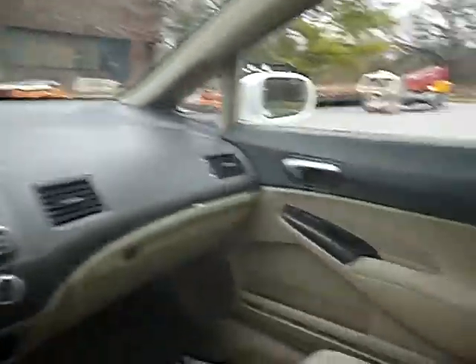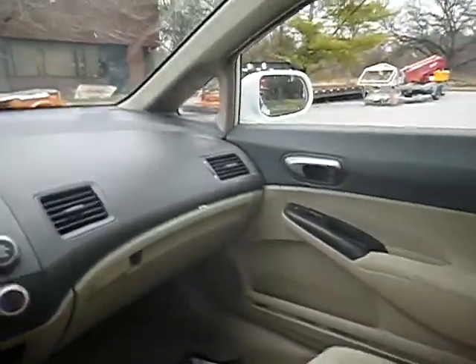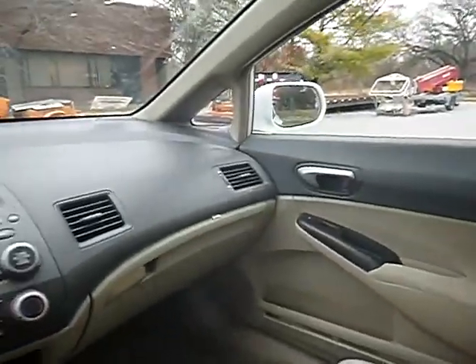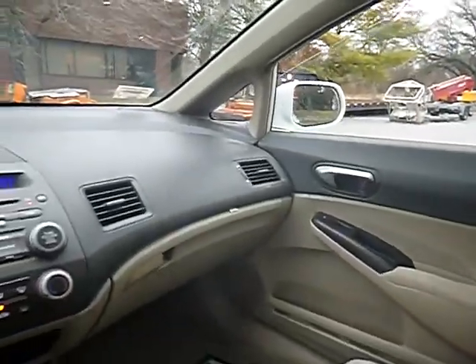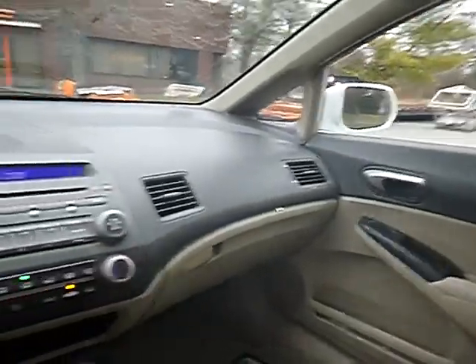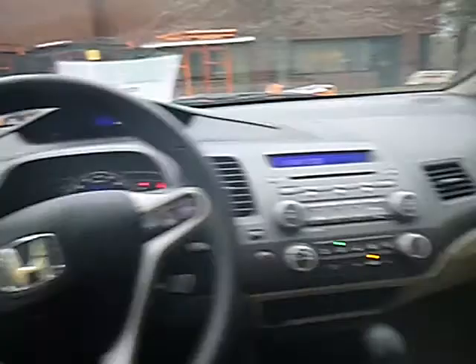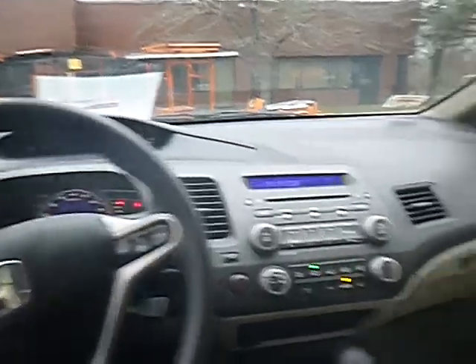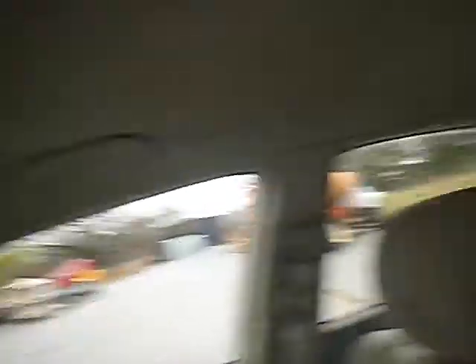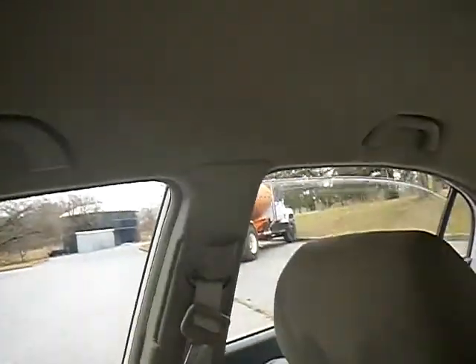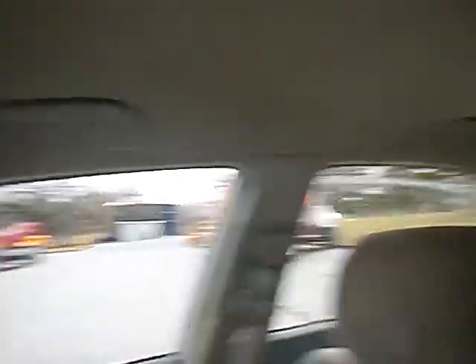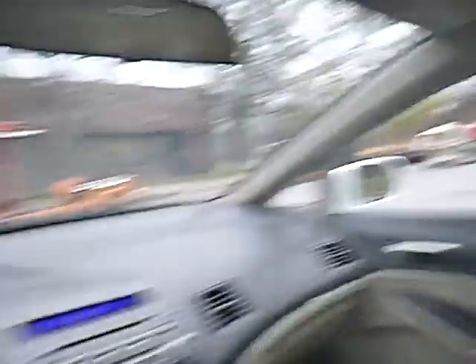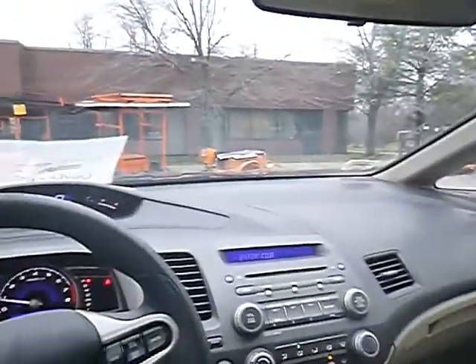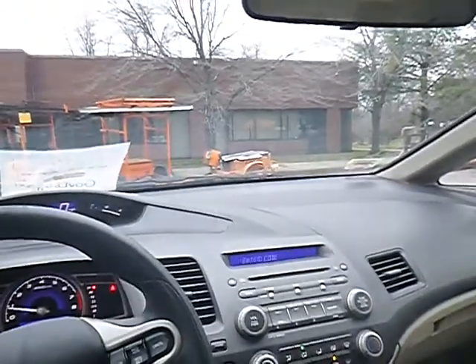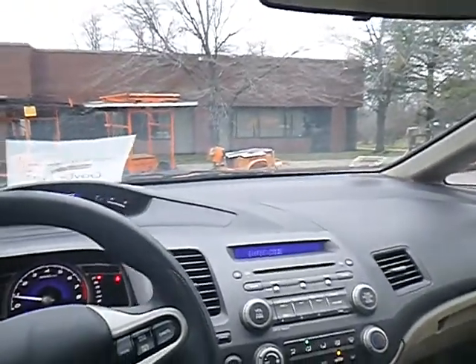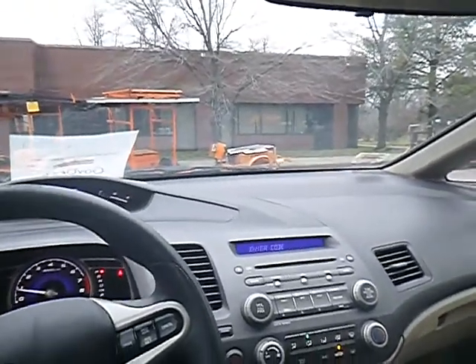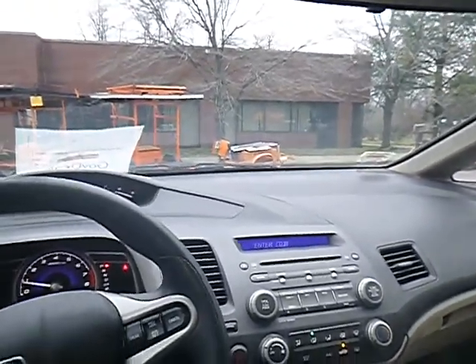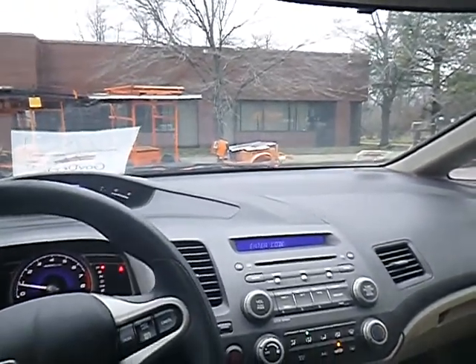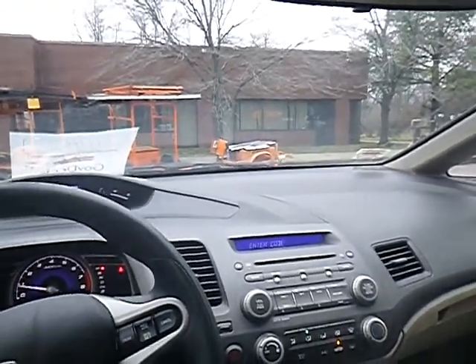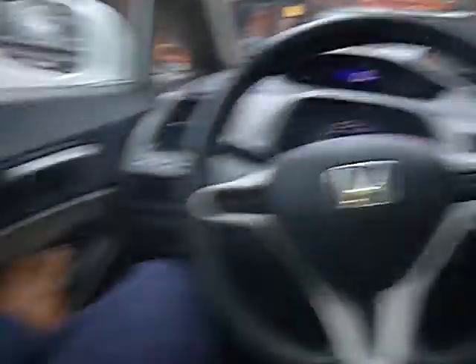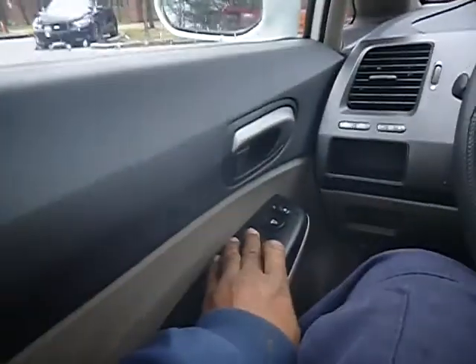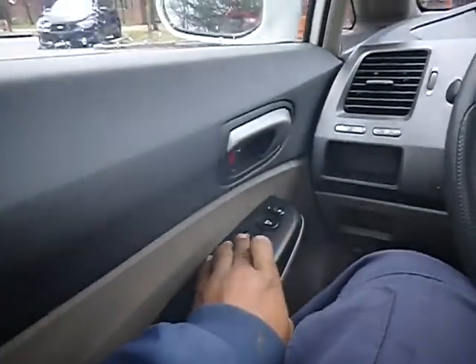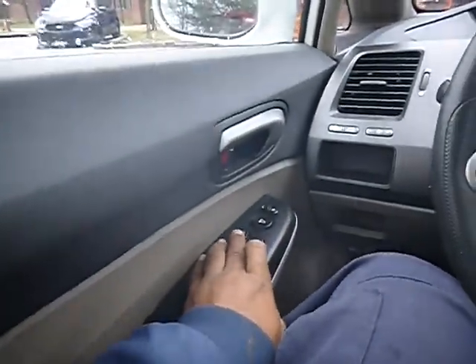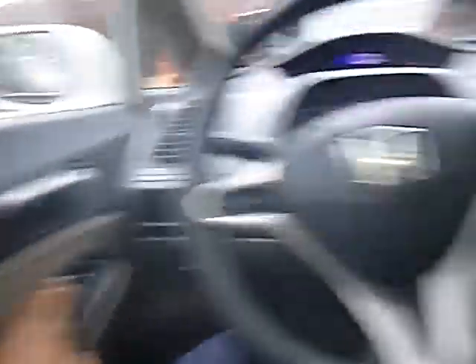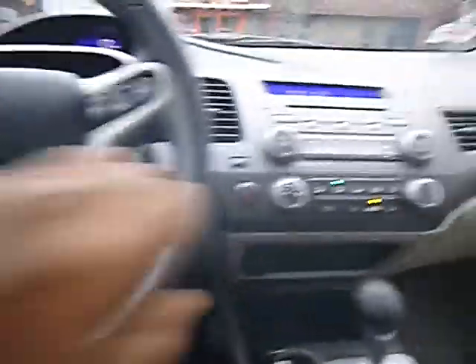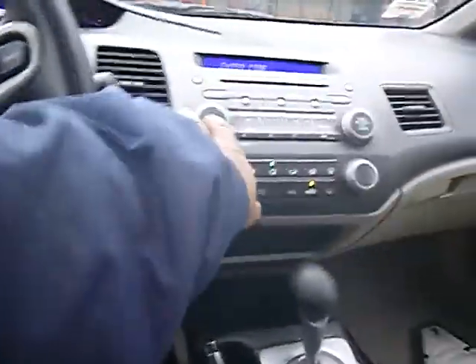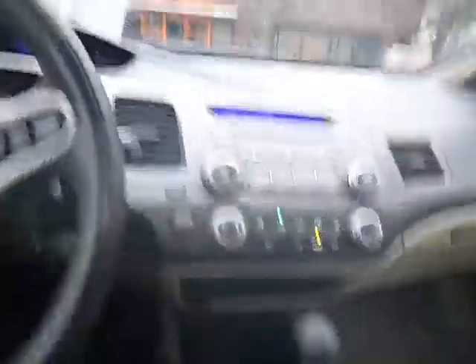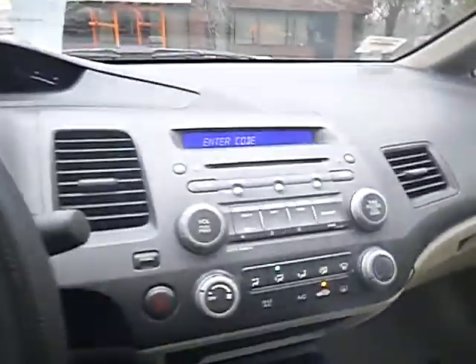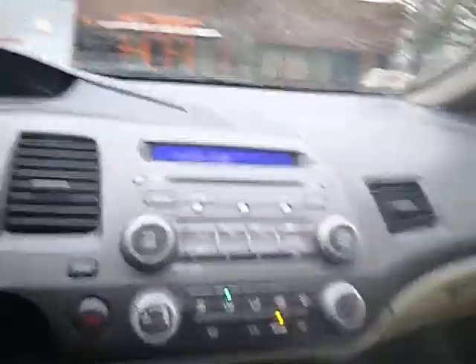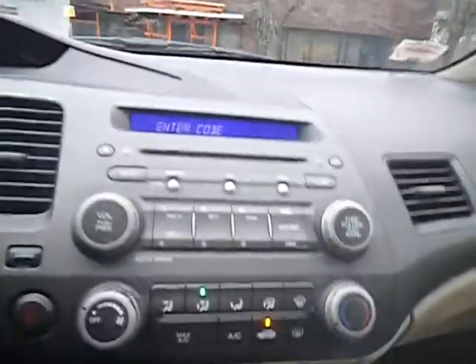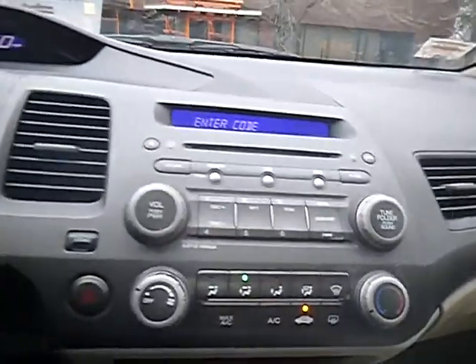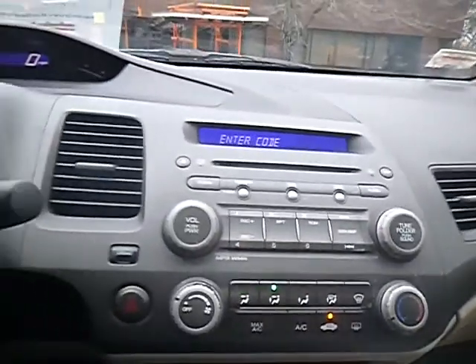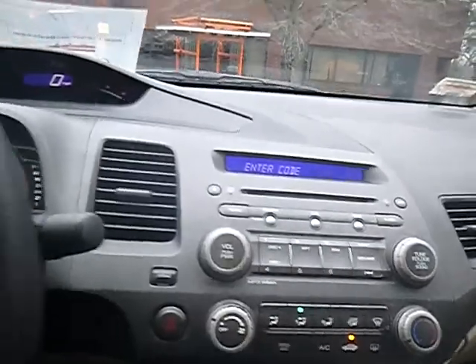Power windows roll up and down in the front and the rear. Power locks work. We need to enter a code on the radio.